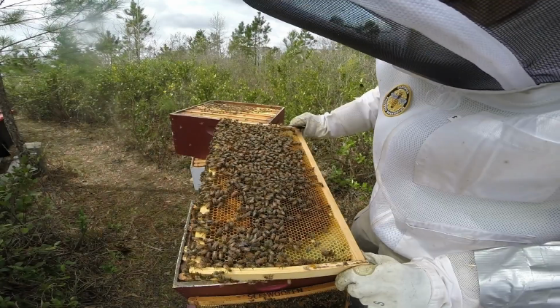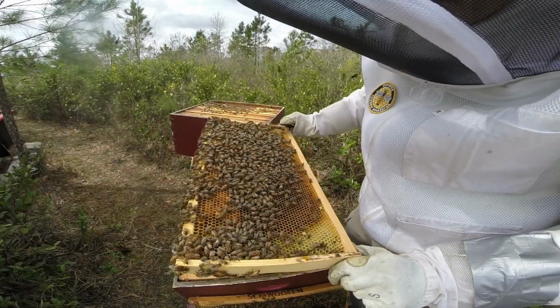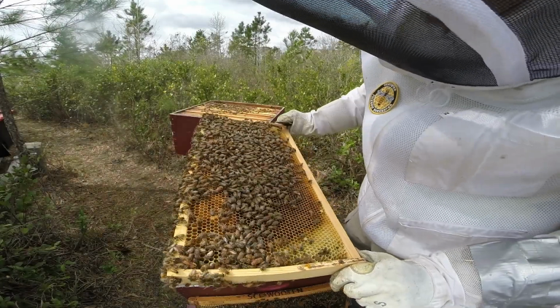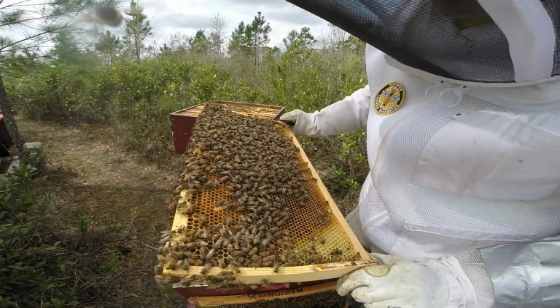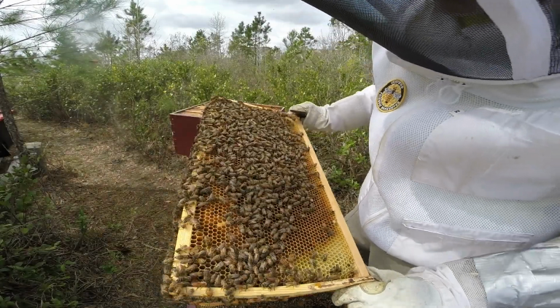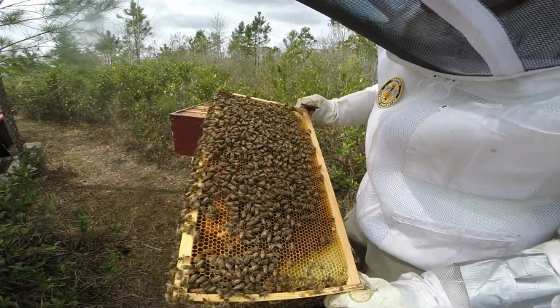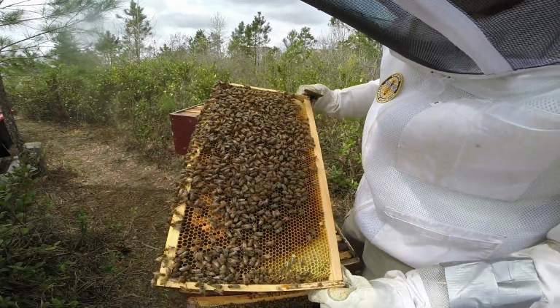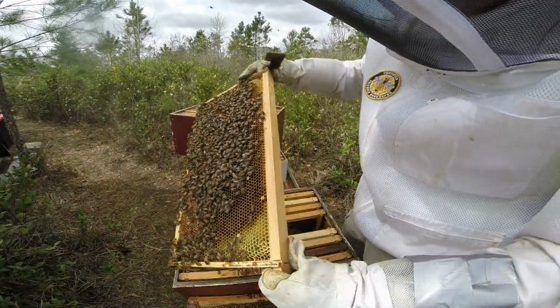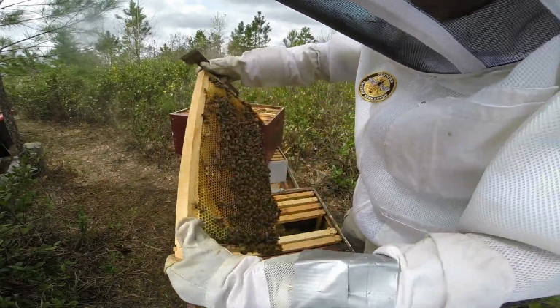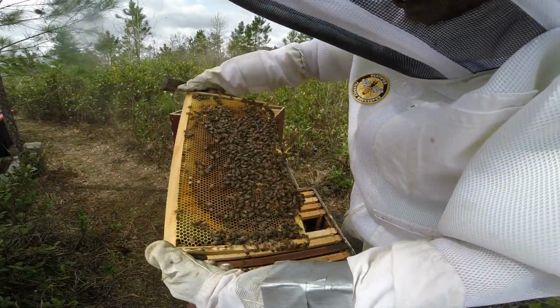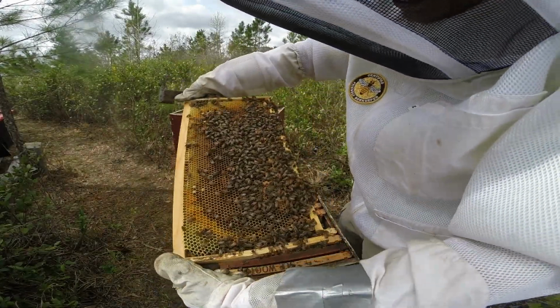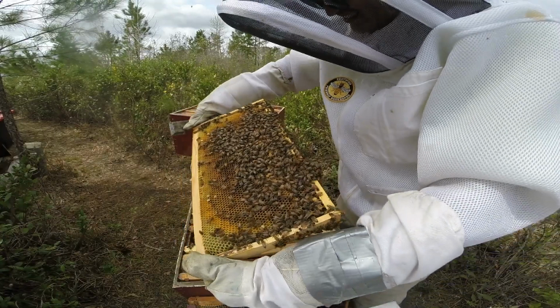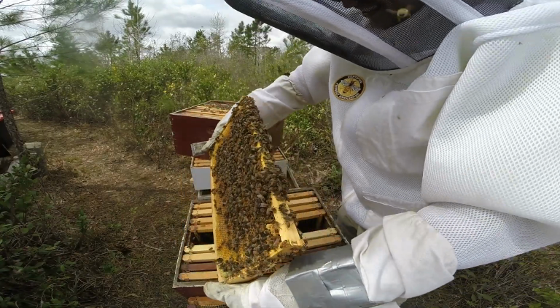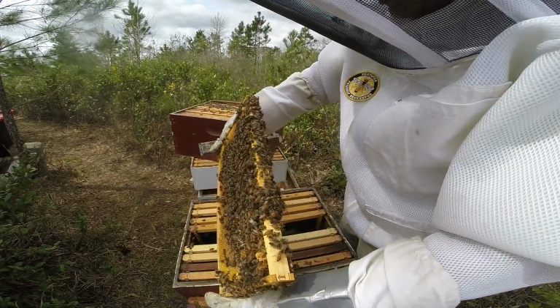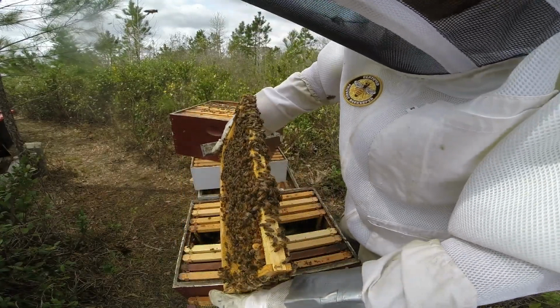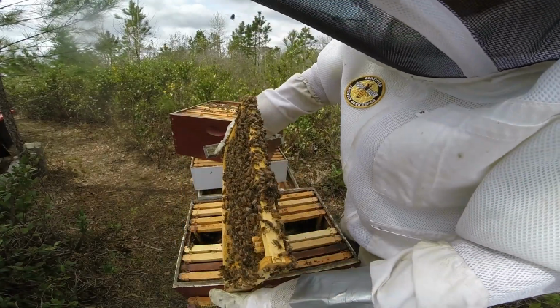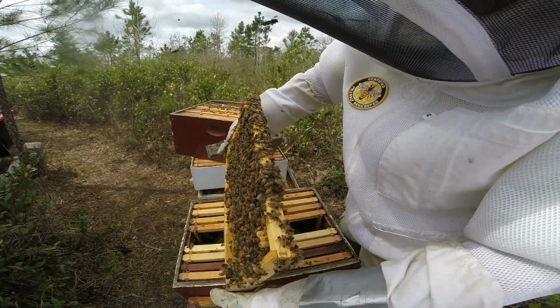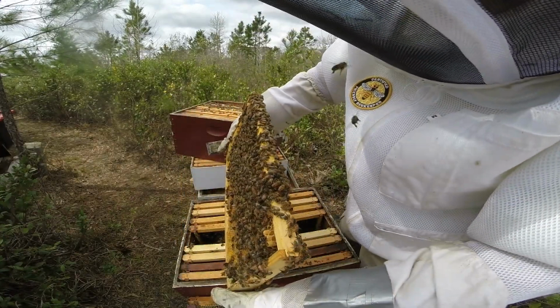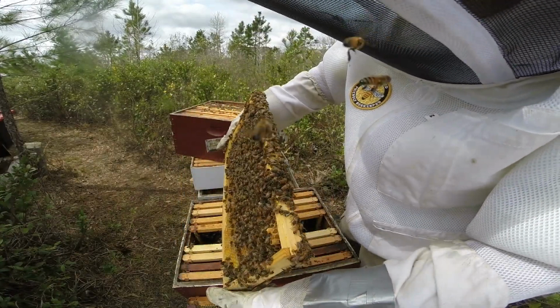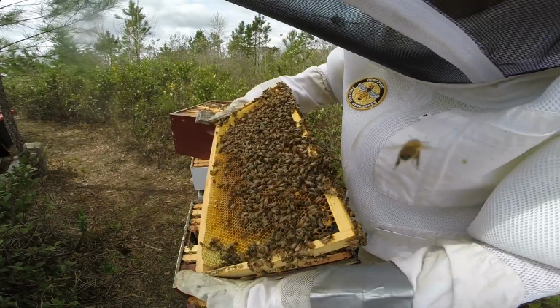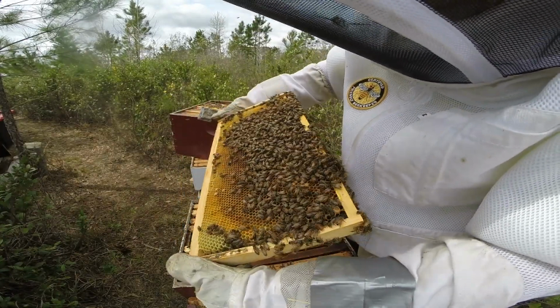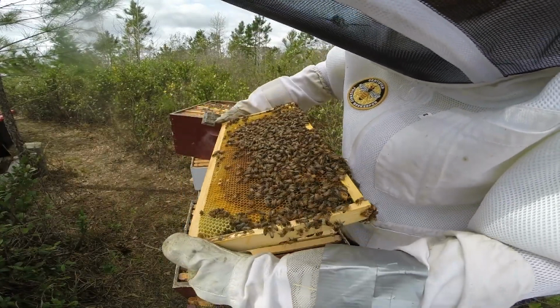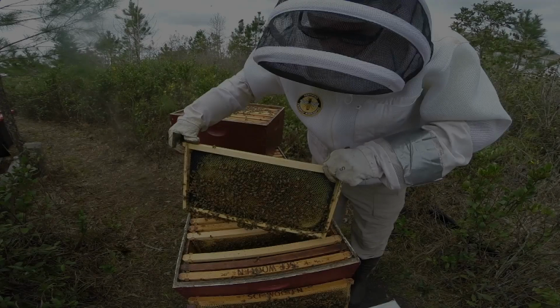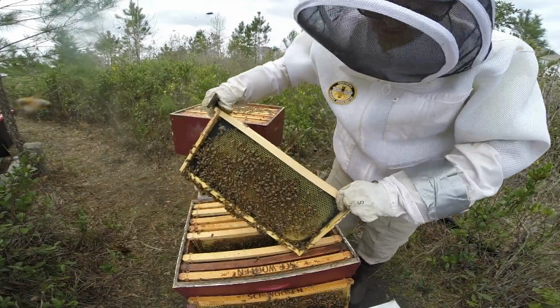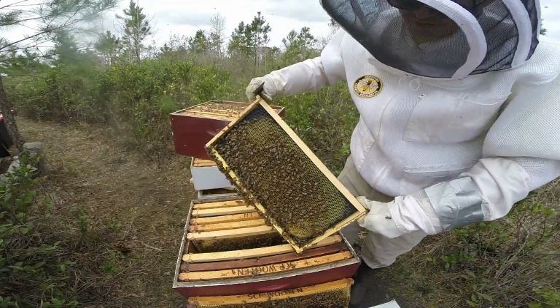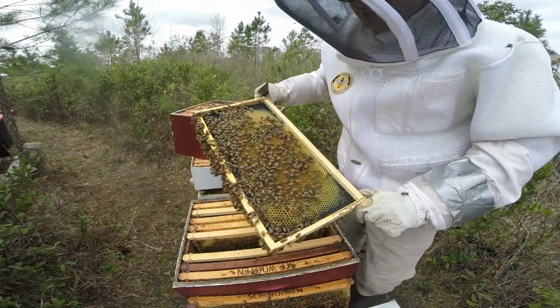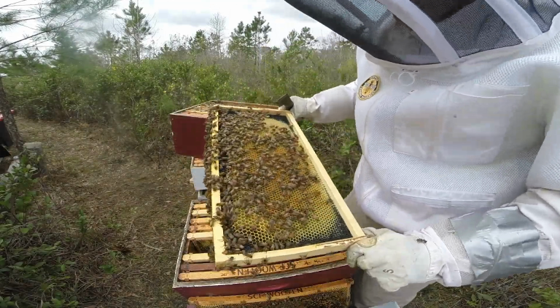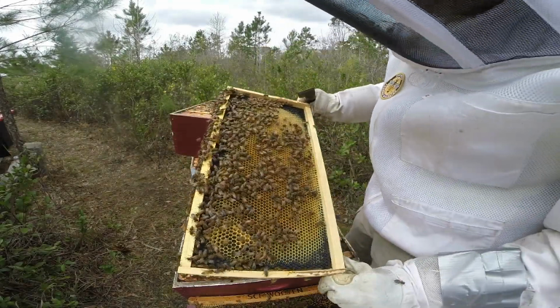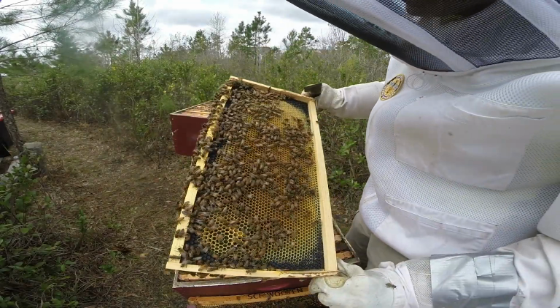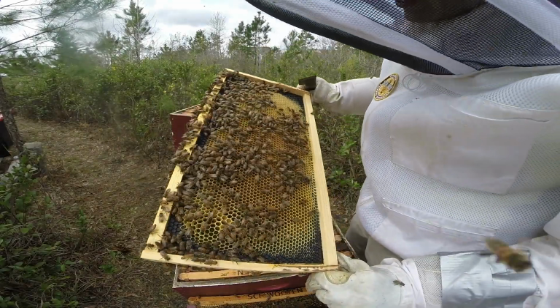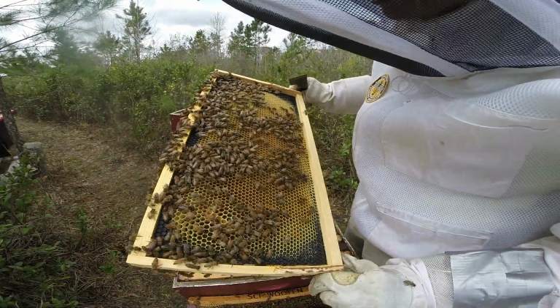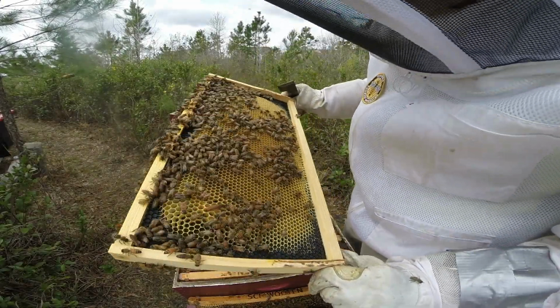Frame four on both the top and bottom box have swarm cells. So you want to move the parent queen - the queen that's currently building this hive up. That's why it's important to find her, because the amount of bees out in the field is pretty good.